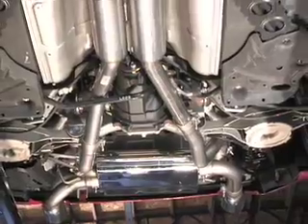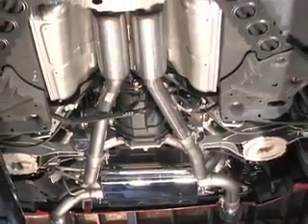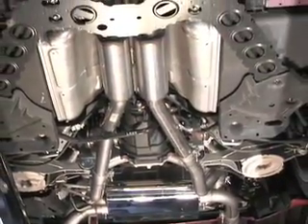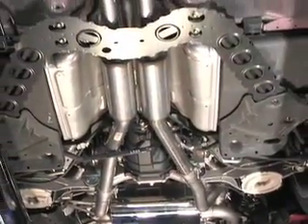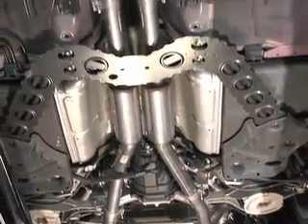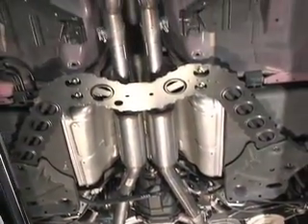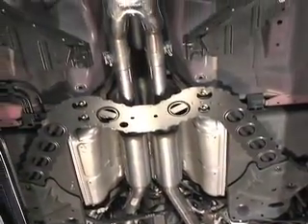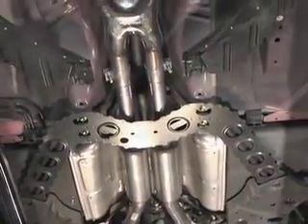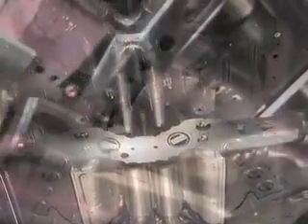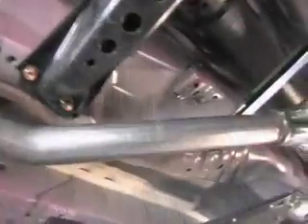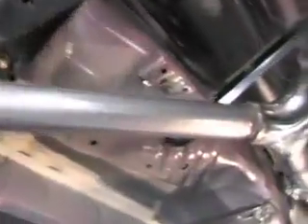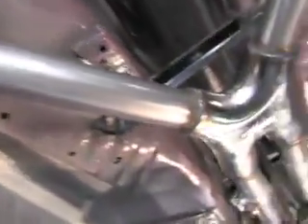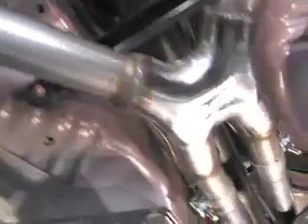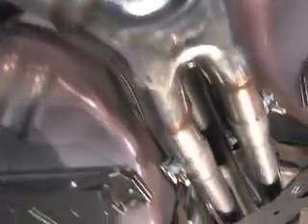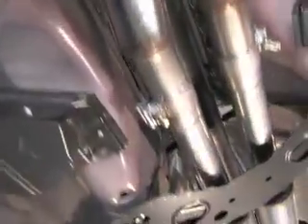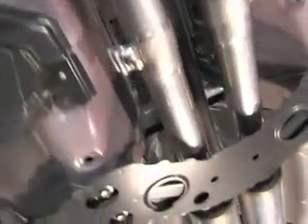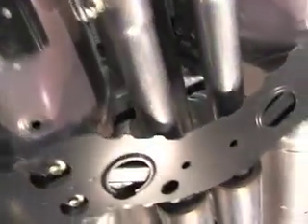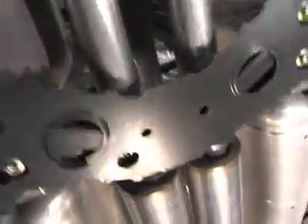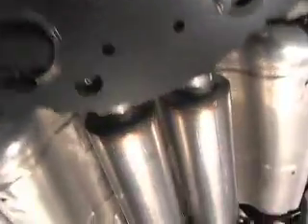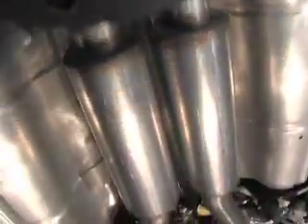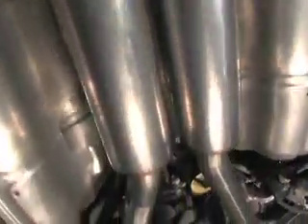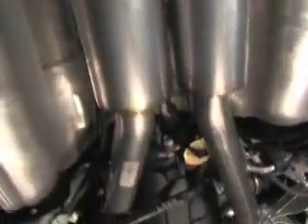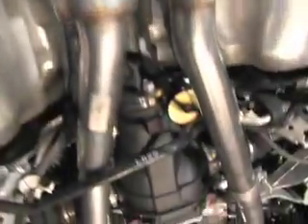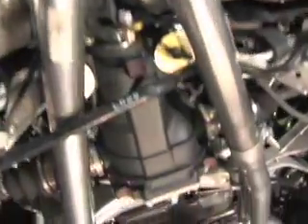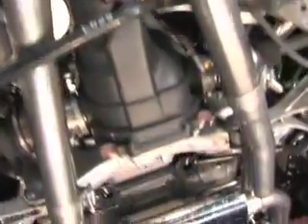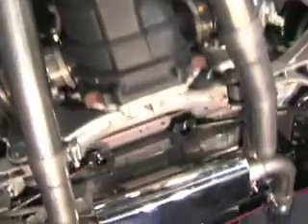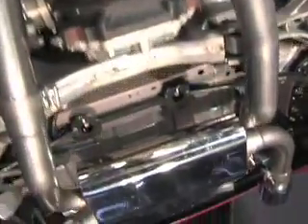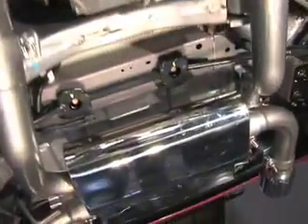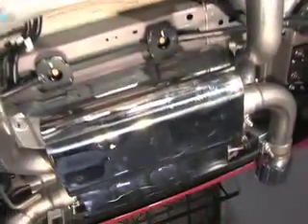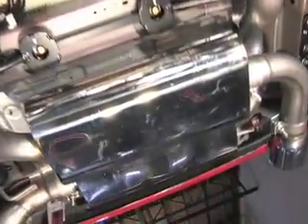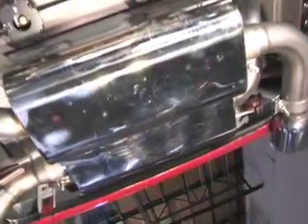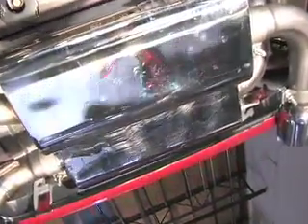As you can see by looking at the Bassani True Dual Exhaust mounted on our 350Z, the new dual 2 and 1 quarter inch stainless steel pipes are going to help flow dramatically. Let's get our Z on the Dynojet and see what kind of power we made.